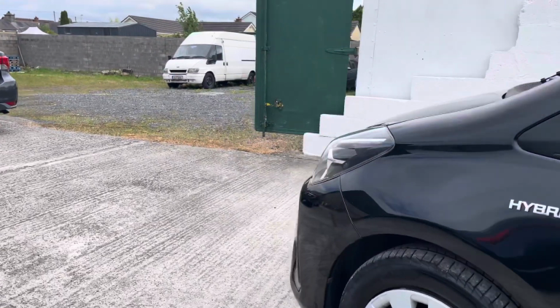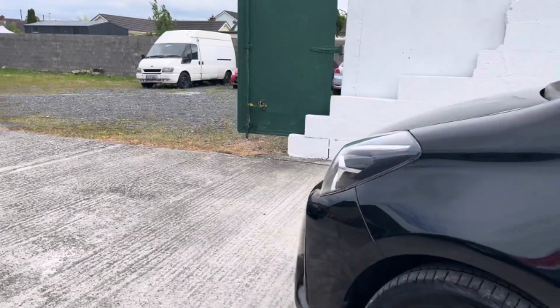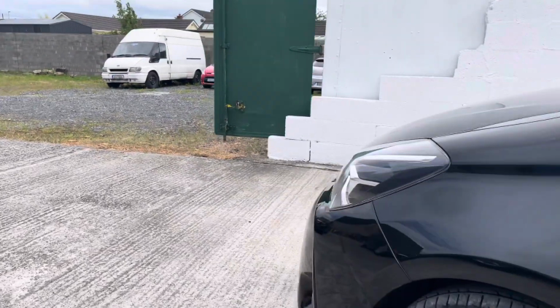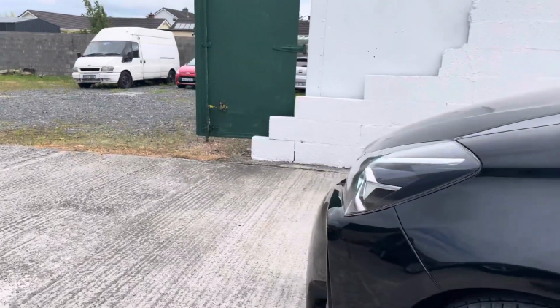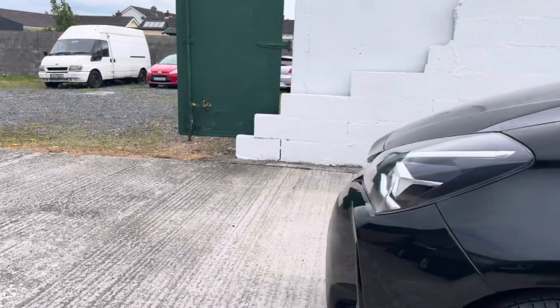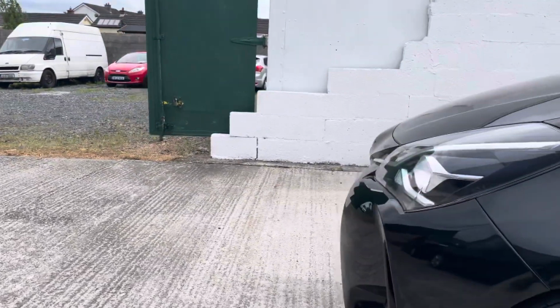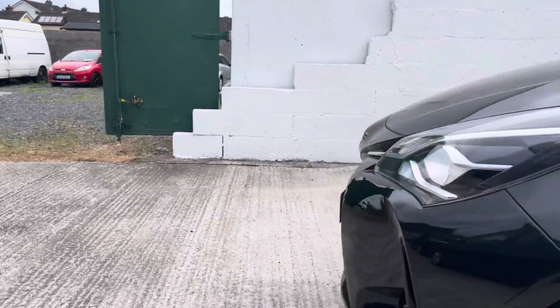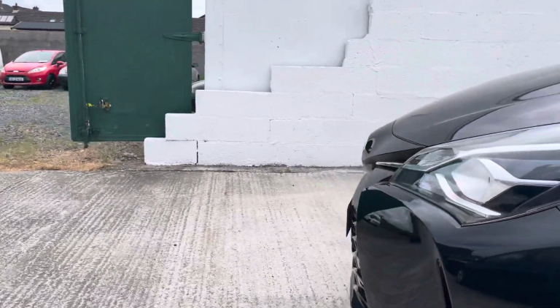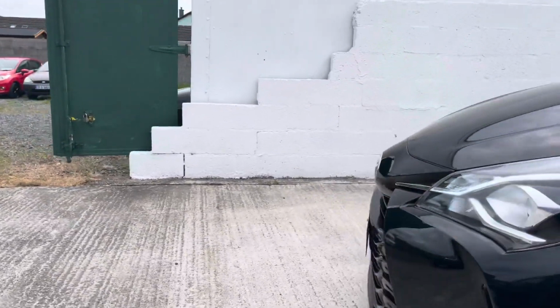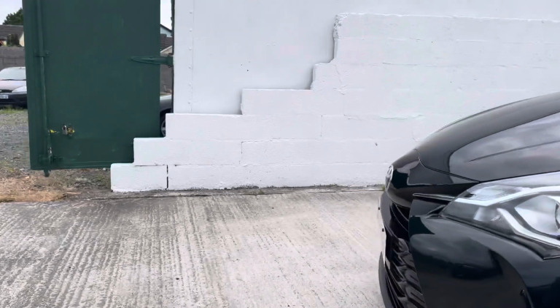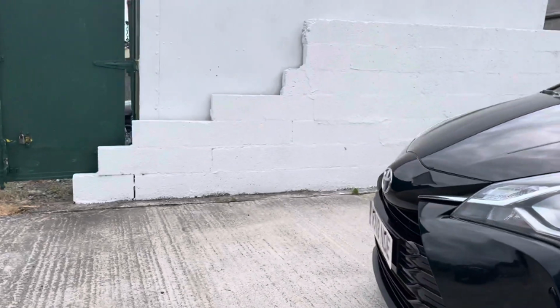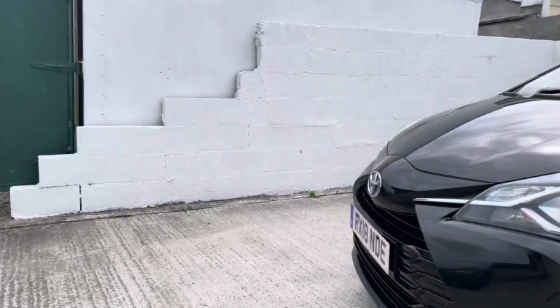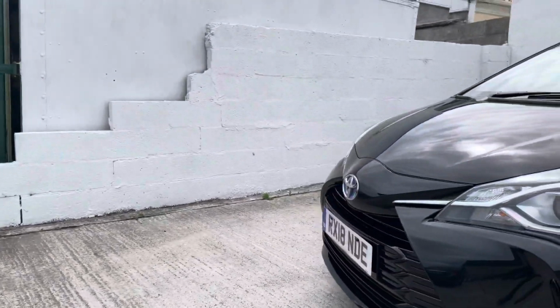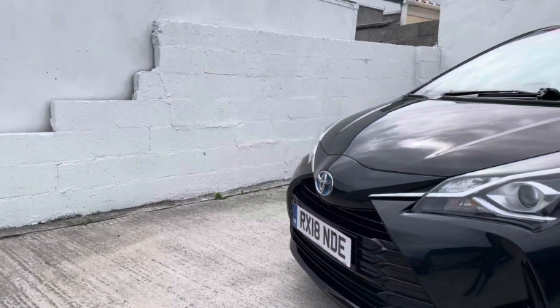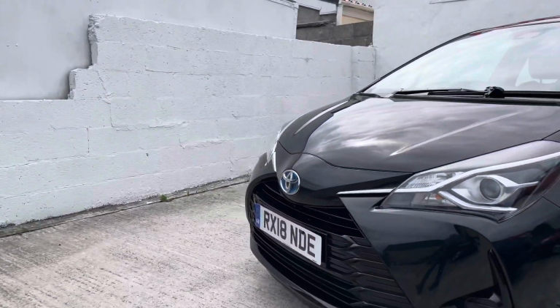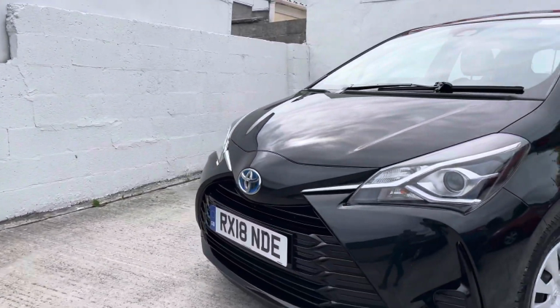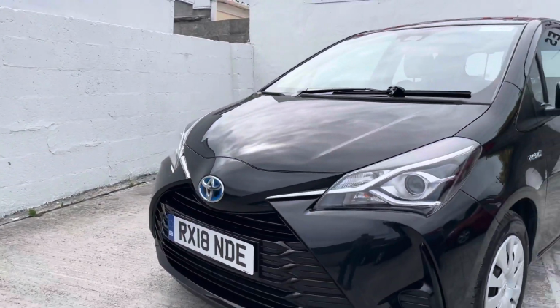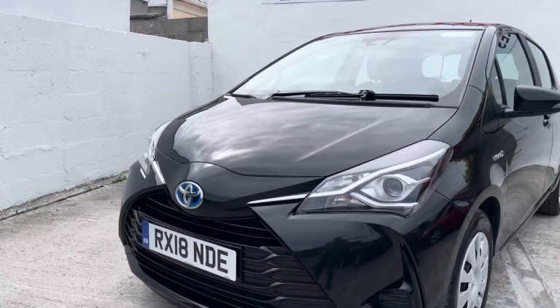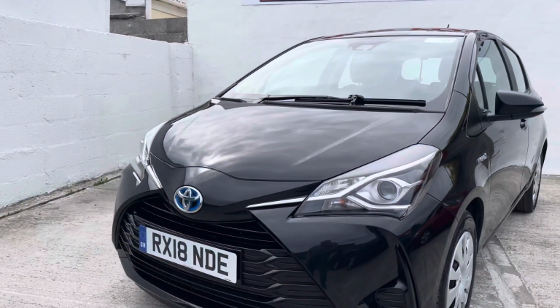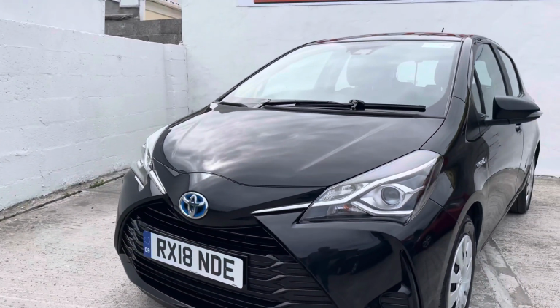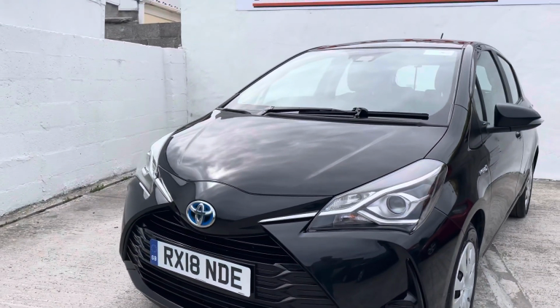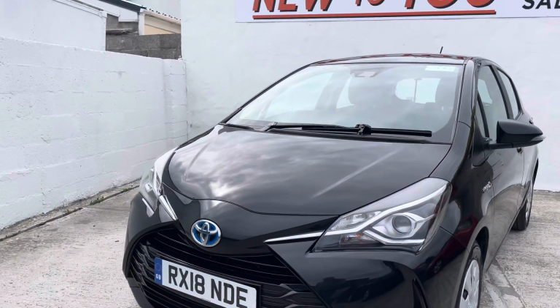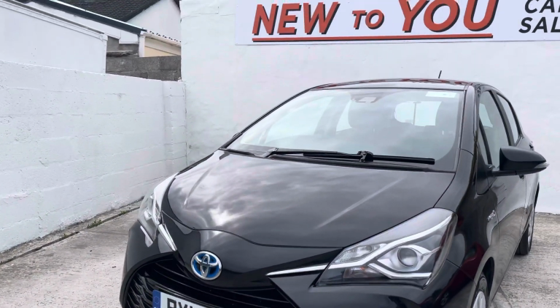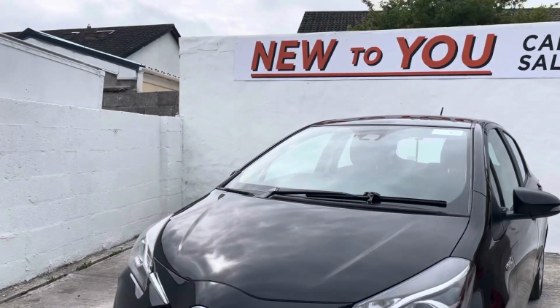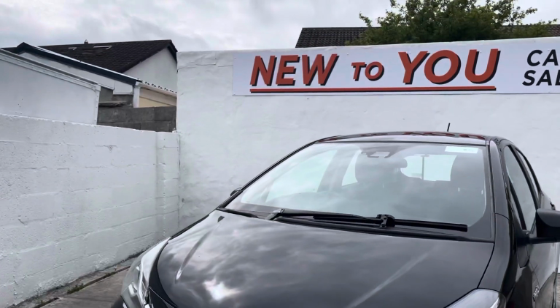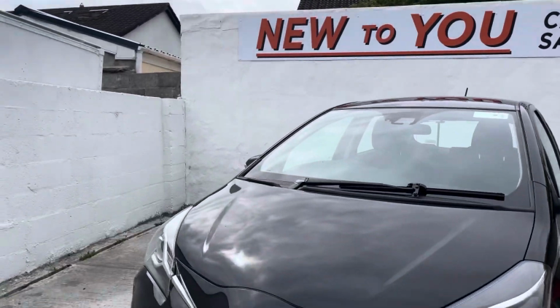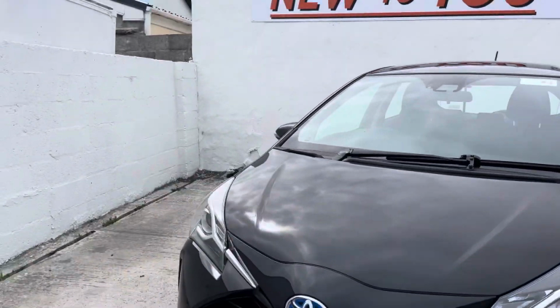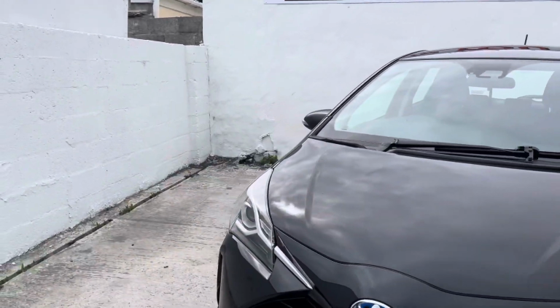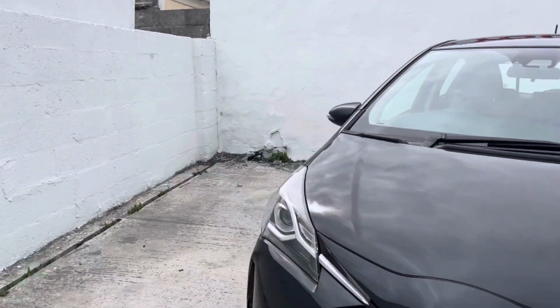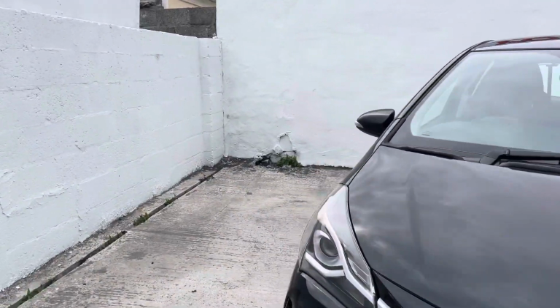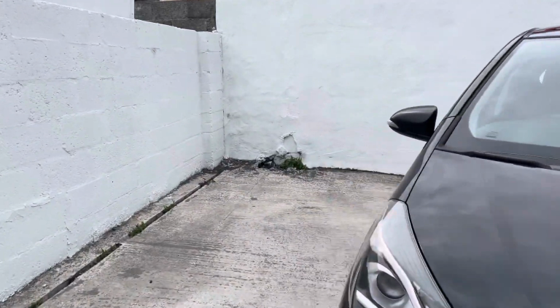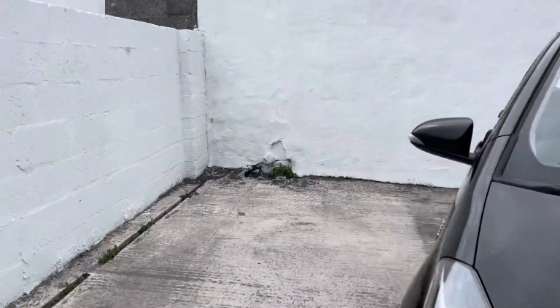The car has 36,000 miles from new. It's a UK imported car, it's got a full service history, and it's a one-owner car. So everything you need to know about the vehicle is all in its history — it's actually a Toyota service history.